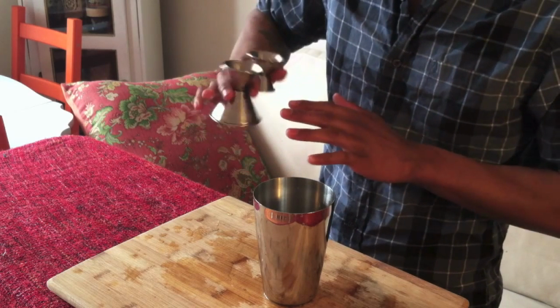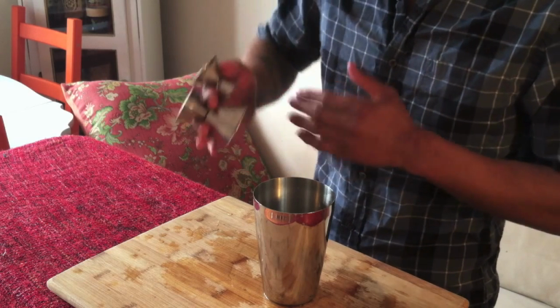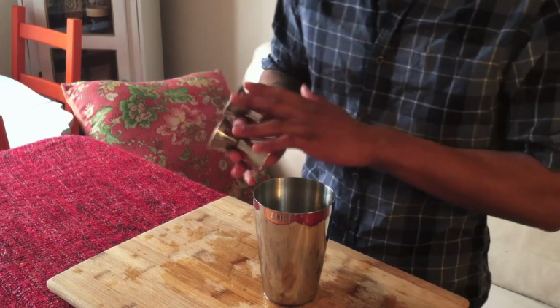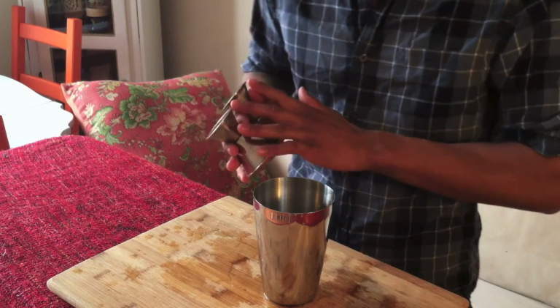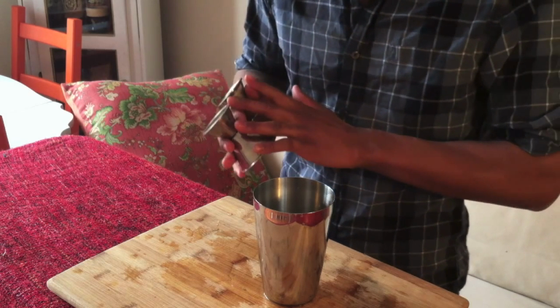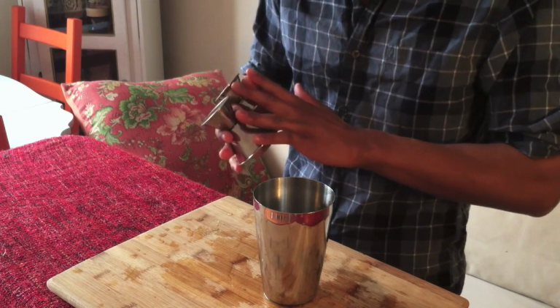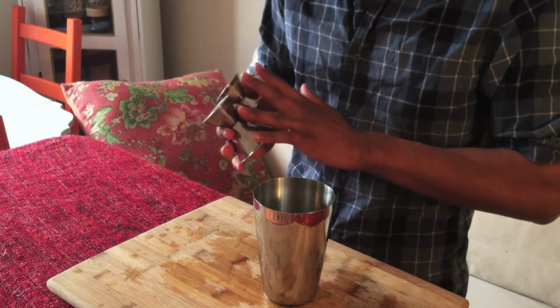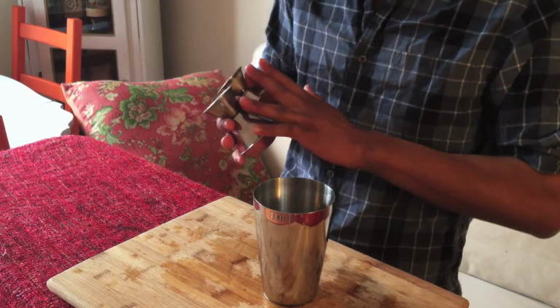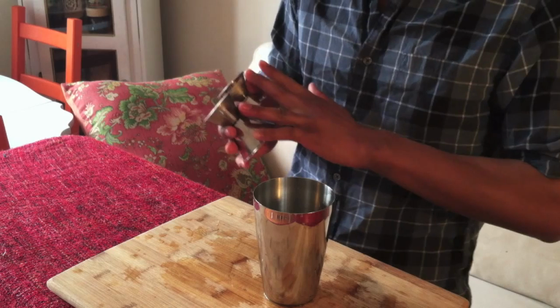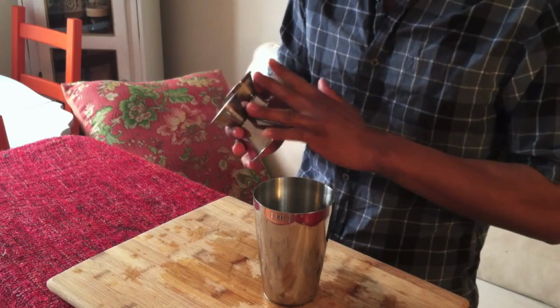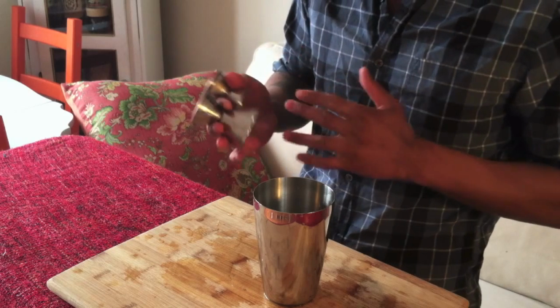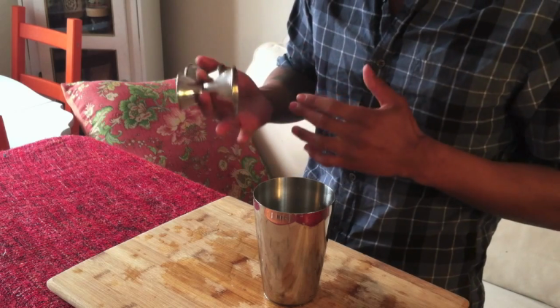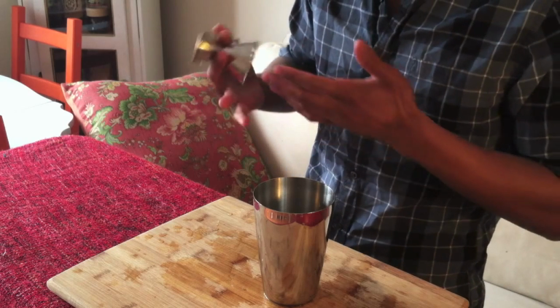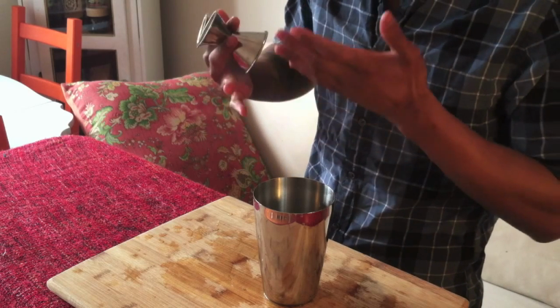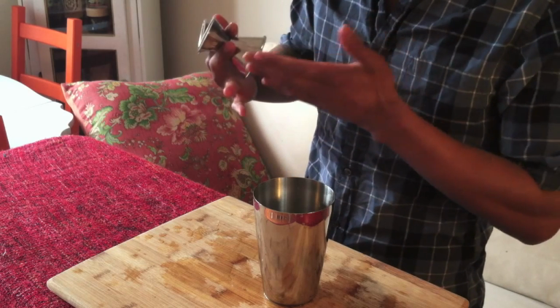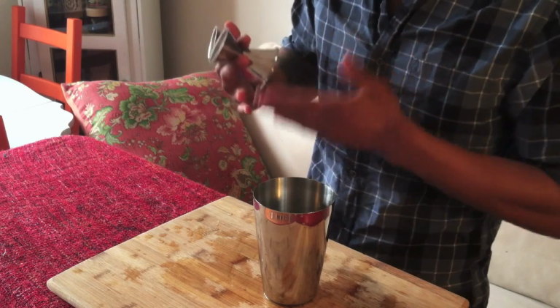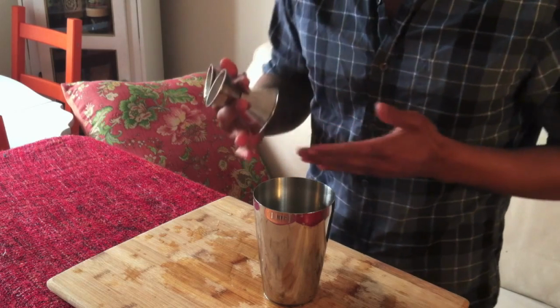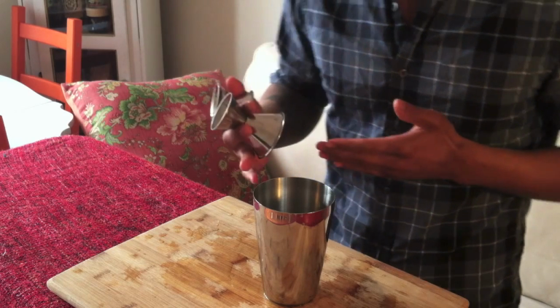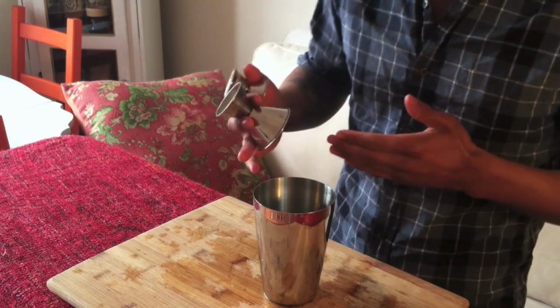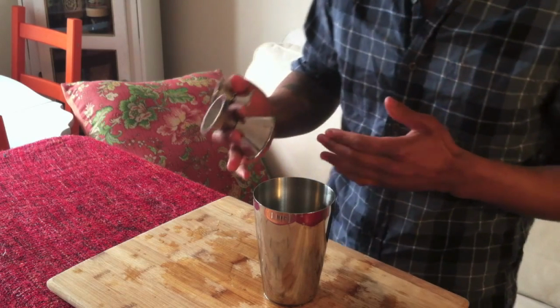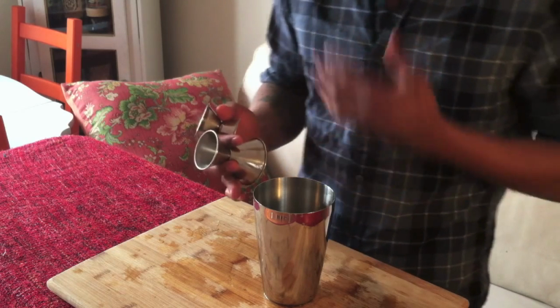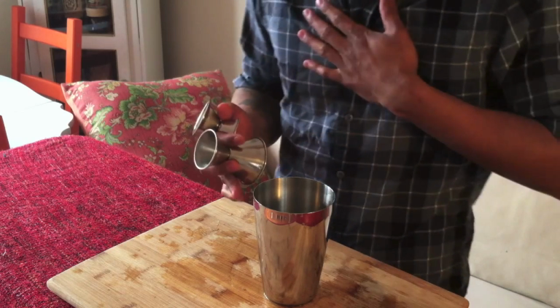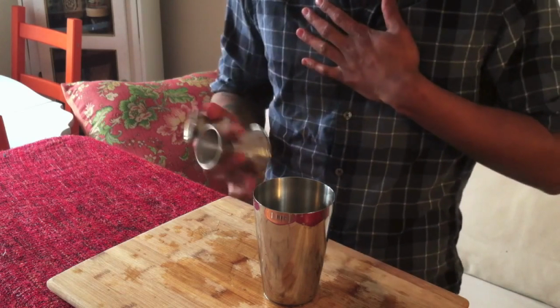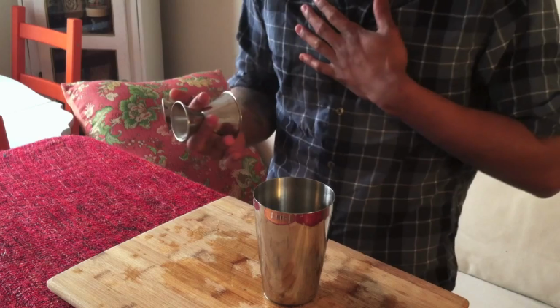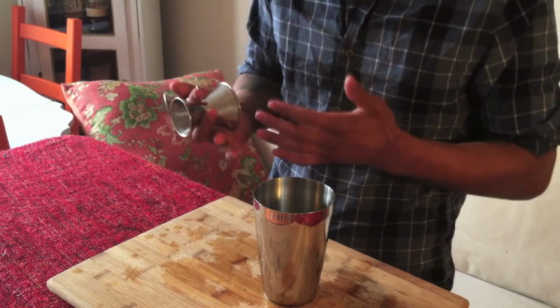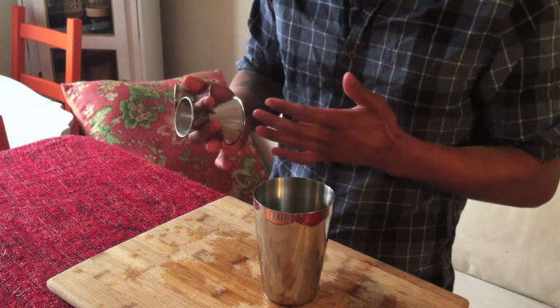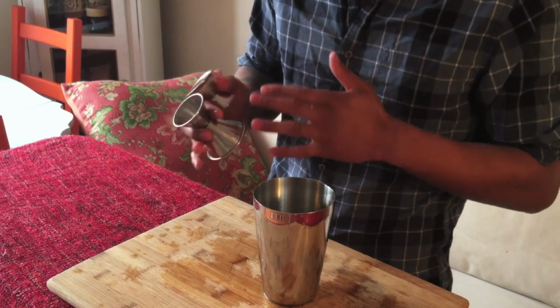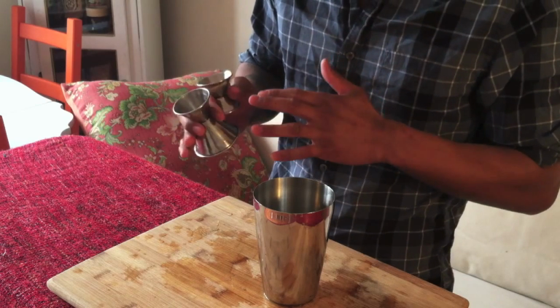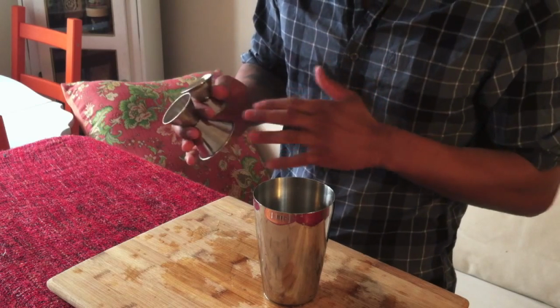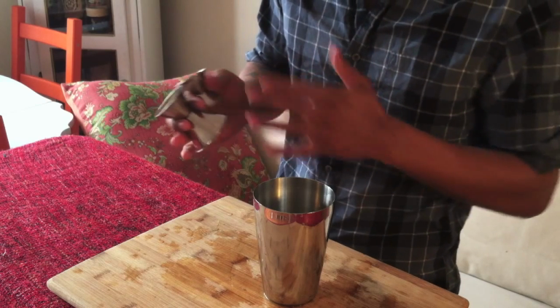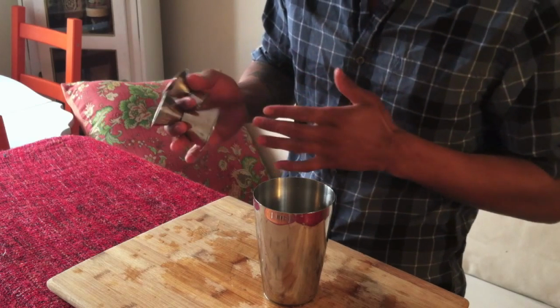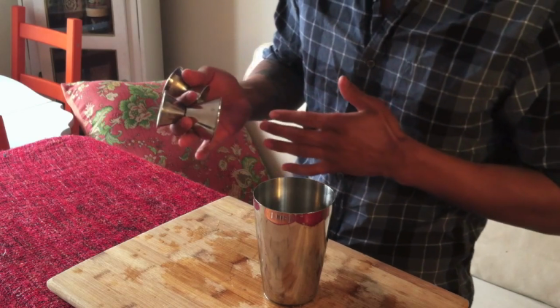This is just the grip that I use. Some bartenders in New York have up to three or four jiggers in one hand, and myself, I'm not that good — I can only put two in one hand.